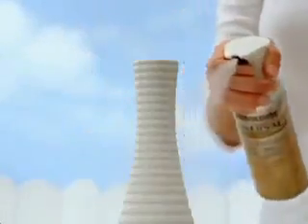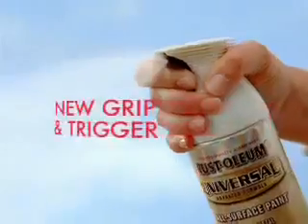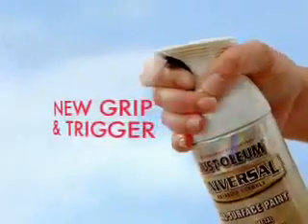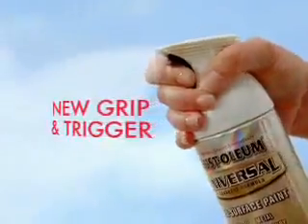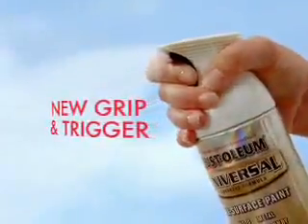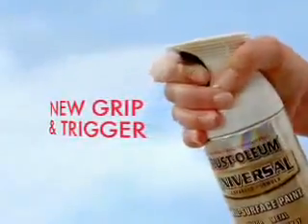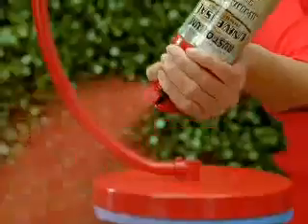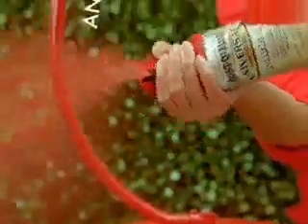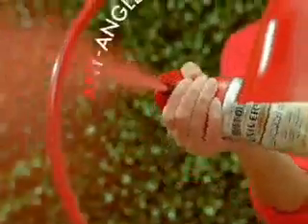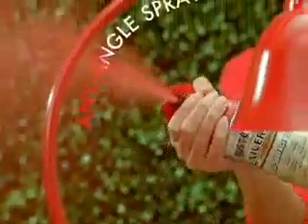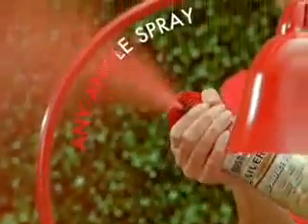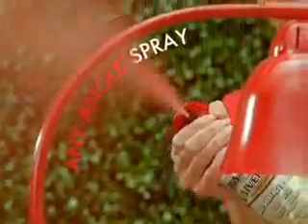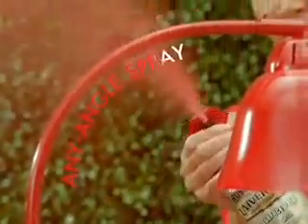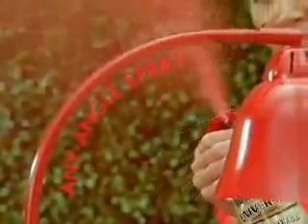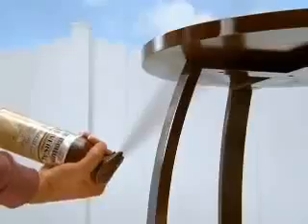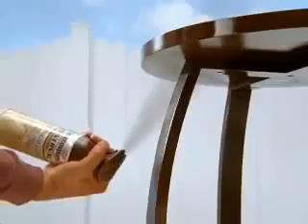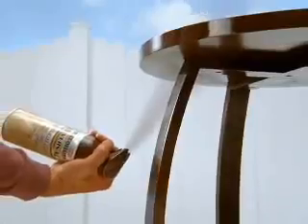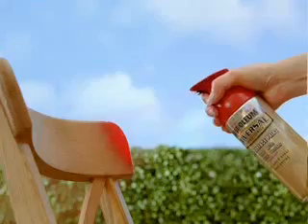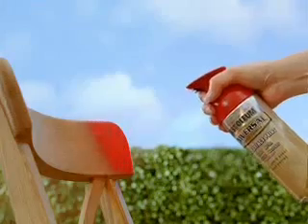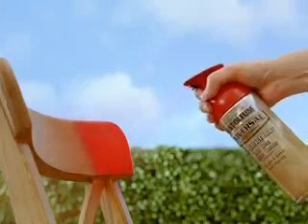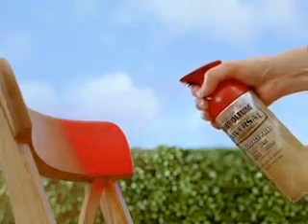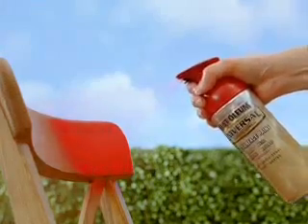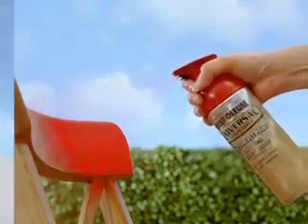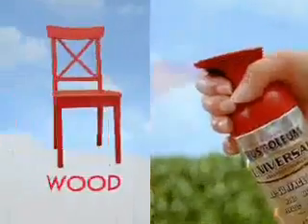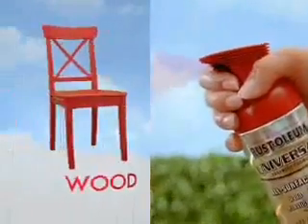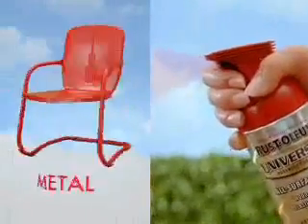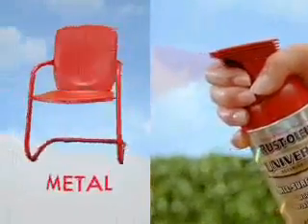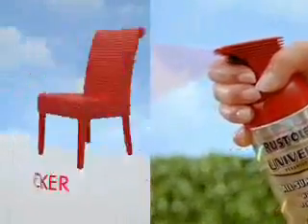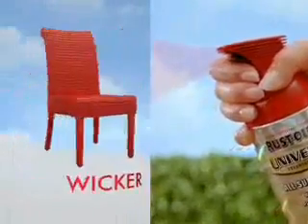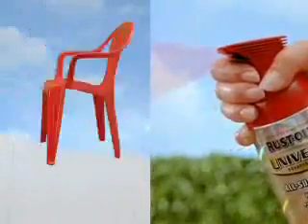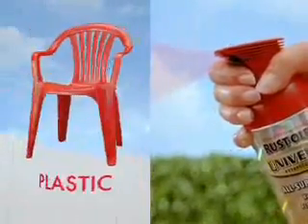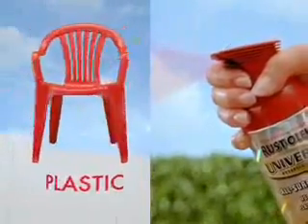With an easy-to-use grip and trigger, and the ability to spray at any angle, Universal's advanced formula works on any surface. Wood, metal, wicker, even plastic.